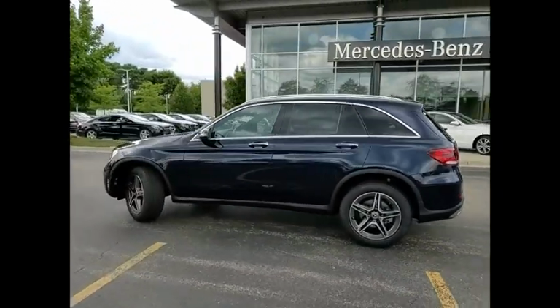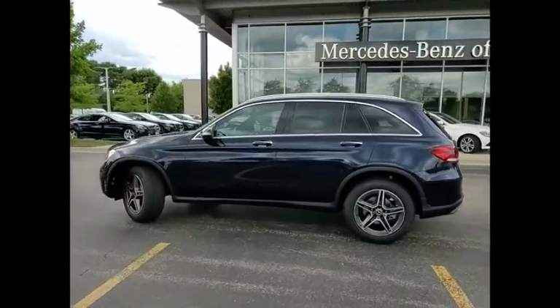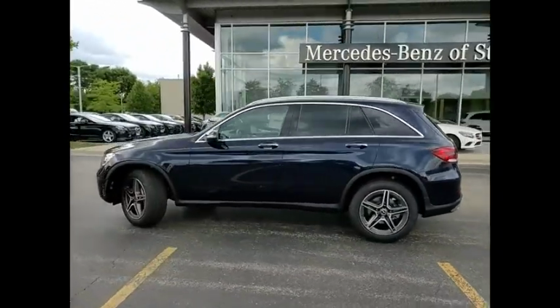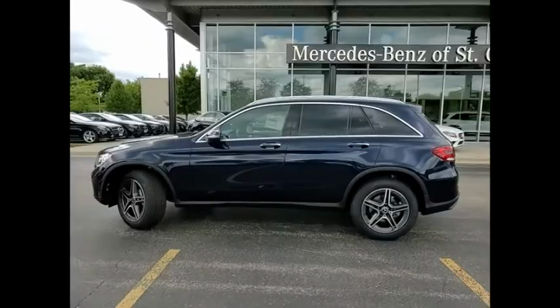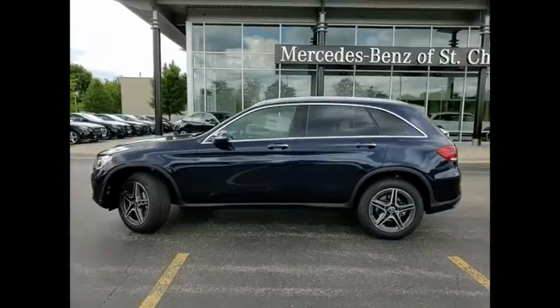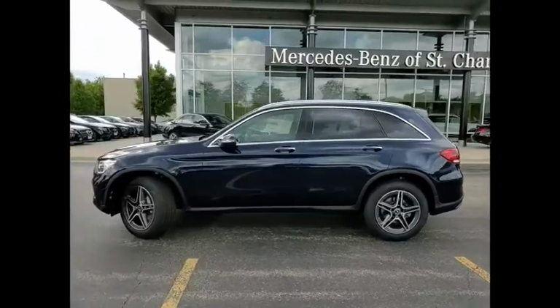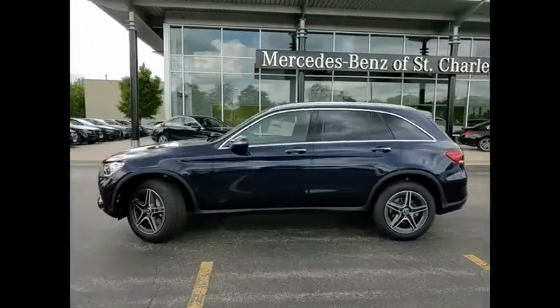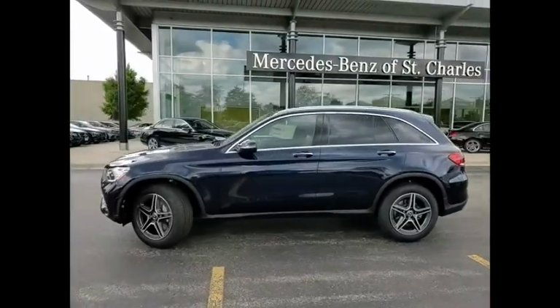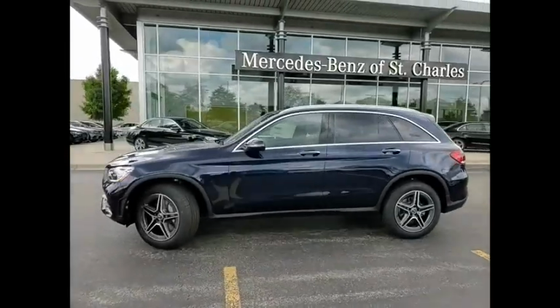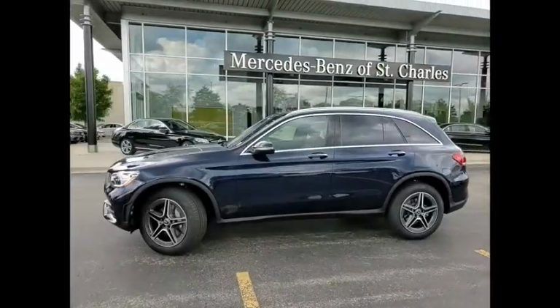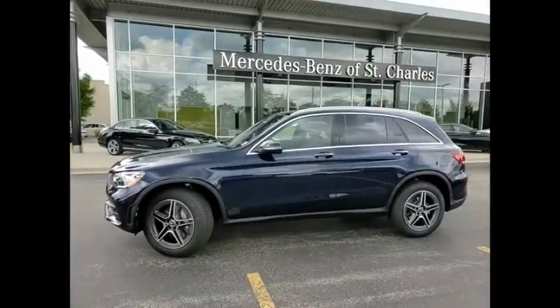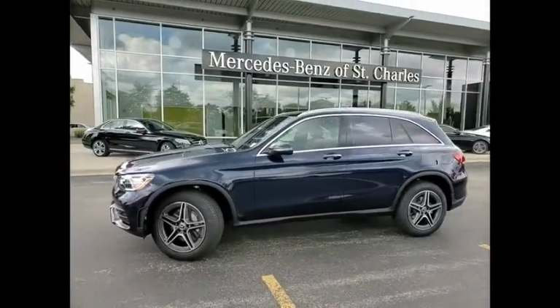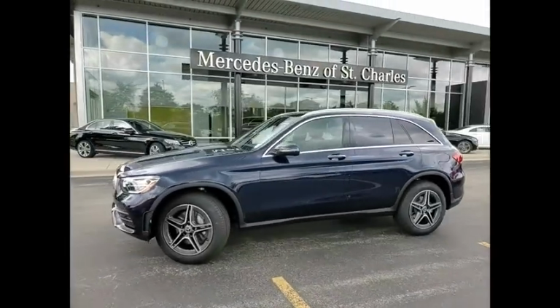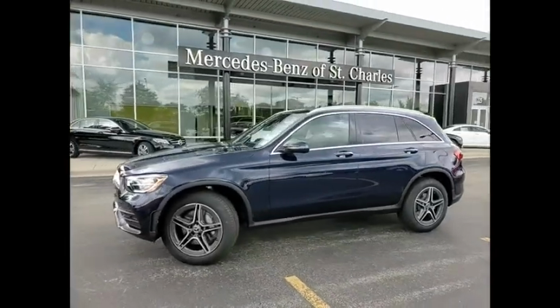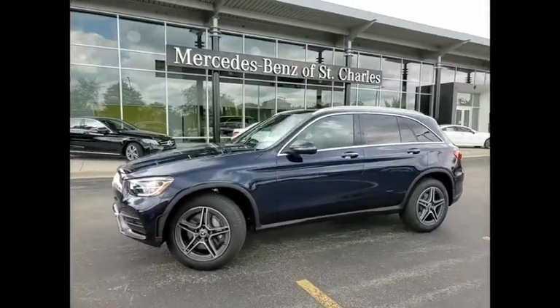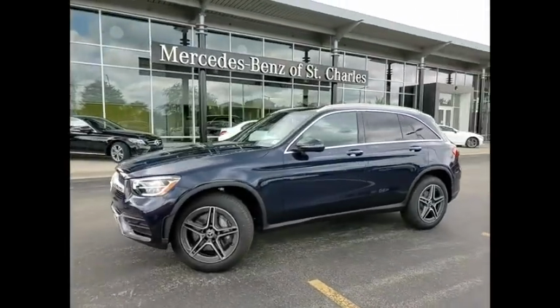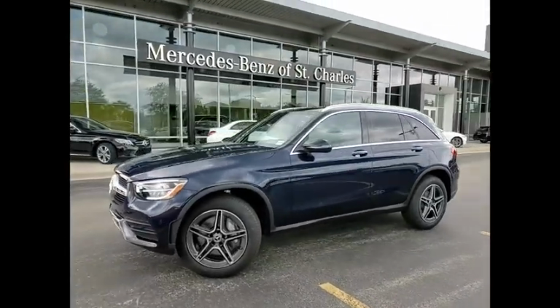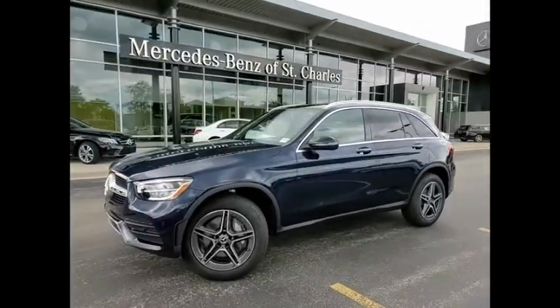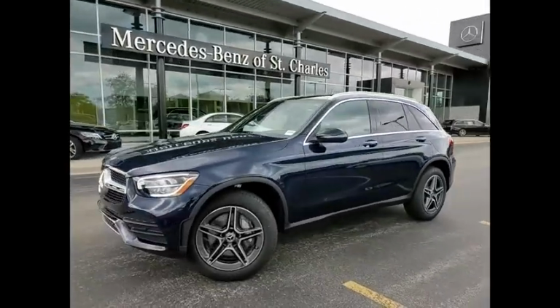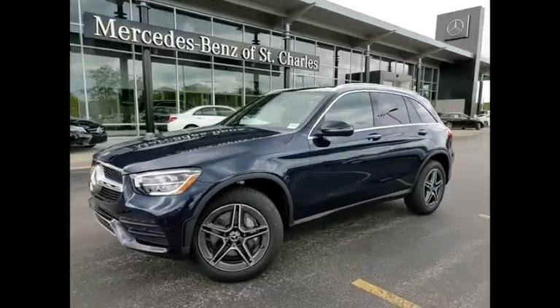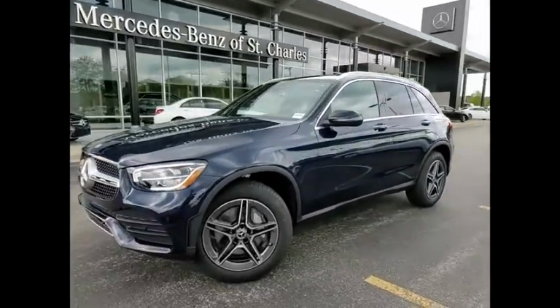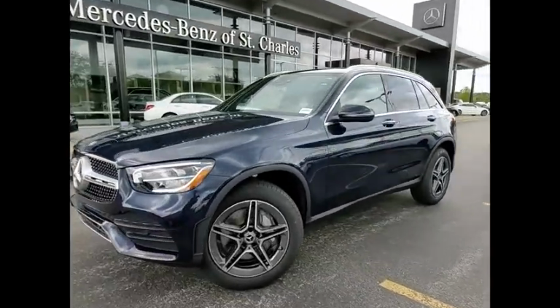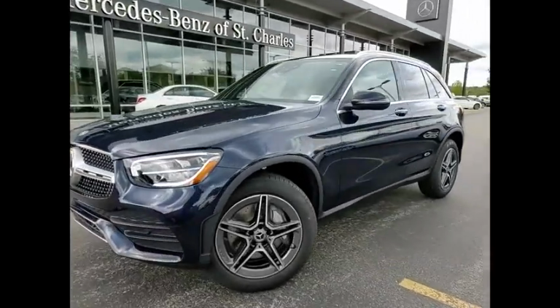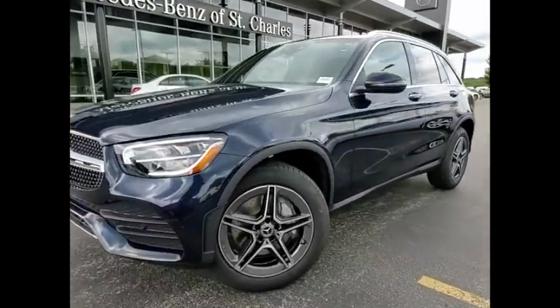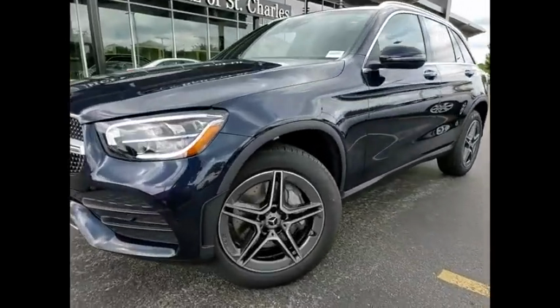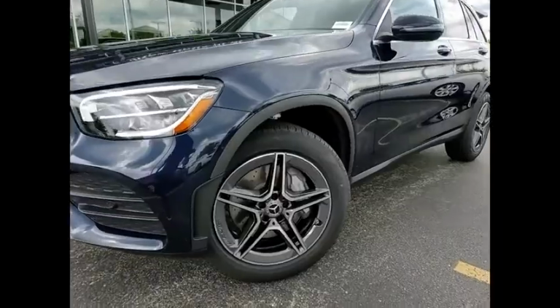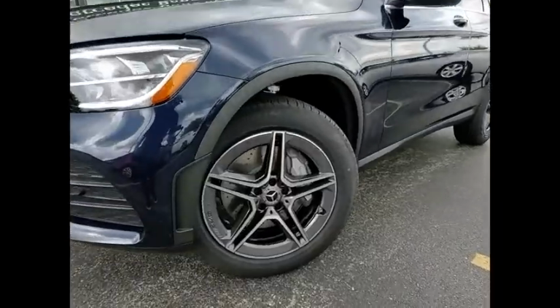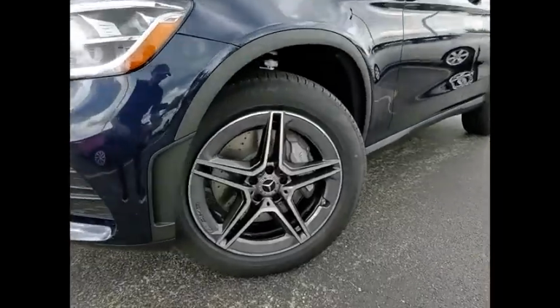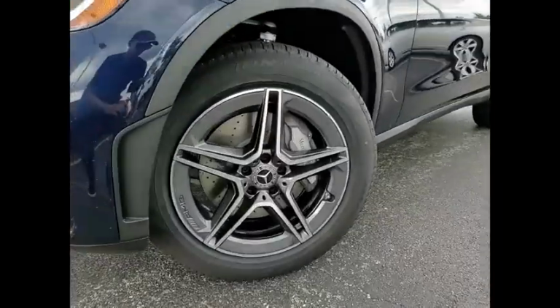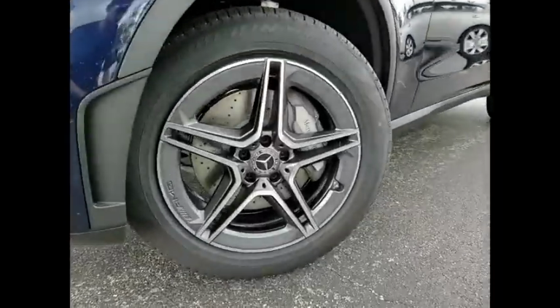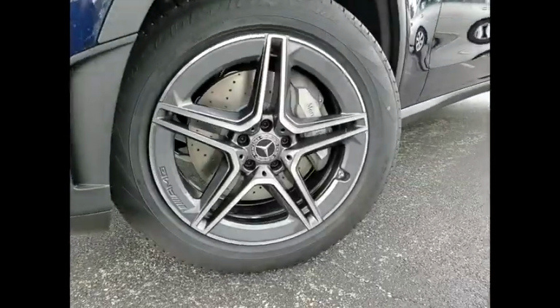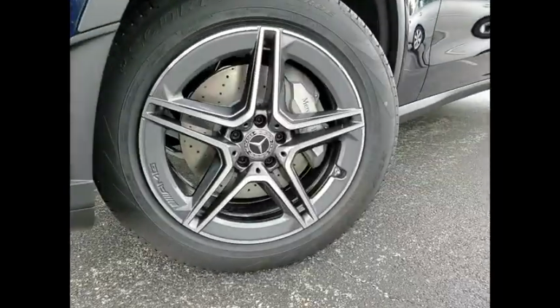Front suspension type: multi-link. Front suspension type: strut. Braking assist. Drive away with a great deal on this vehicle — call or stop in today.